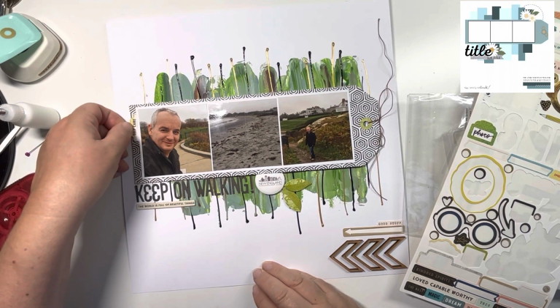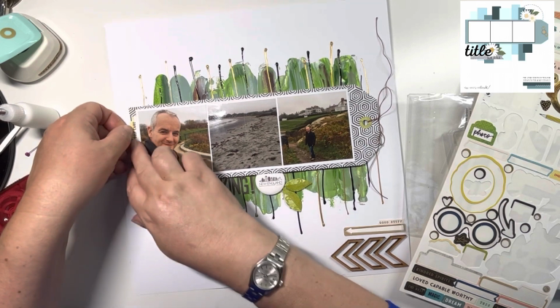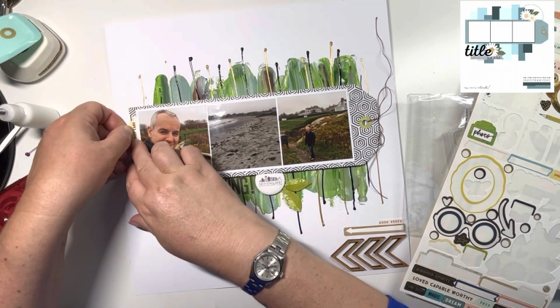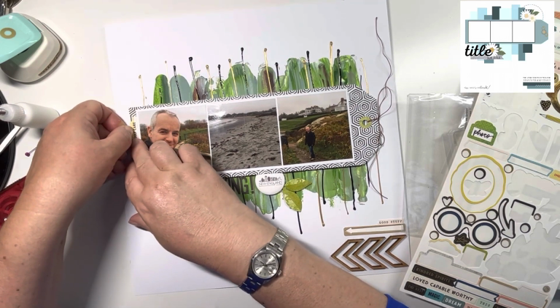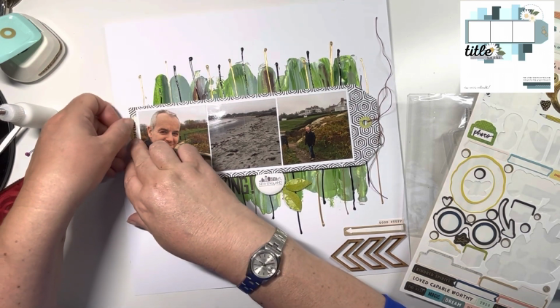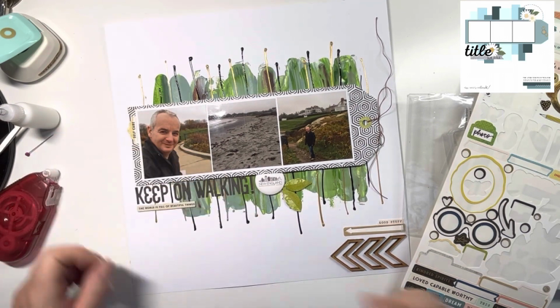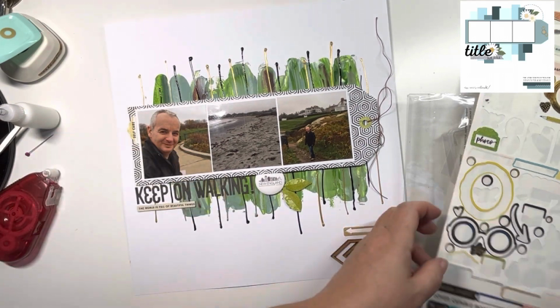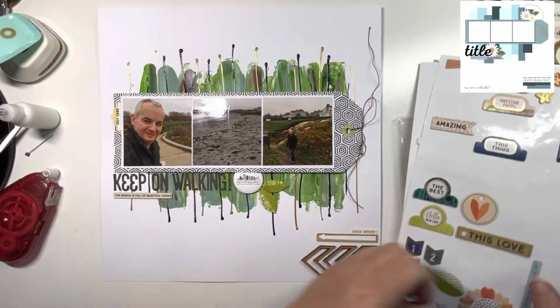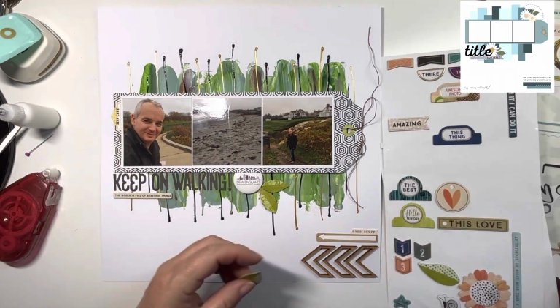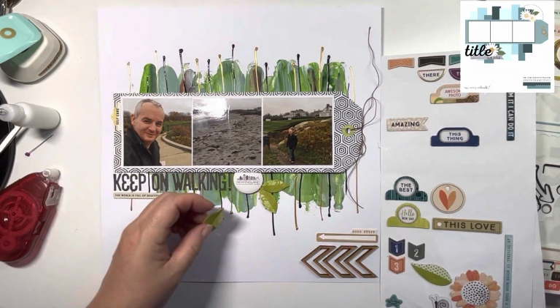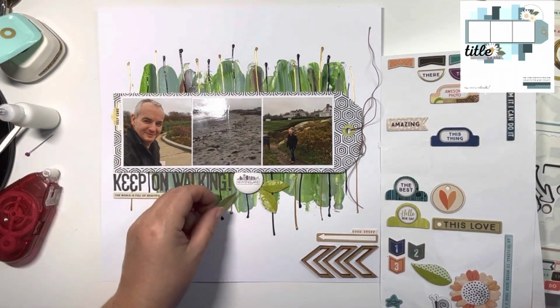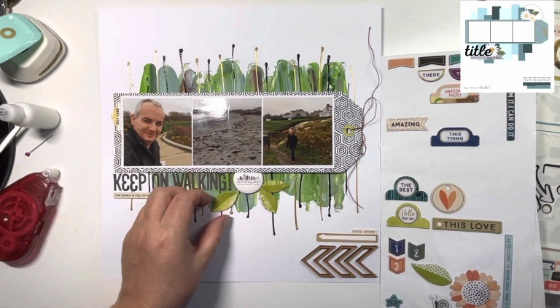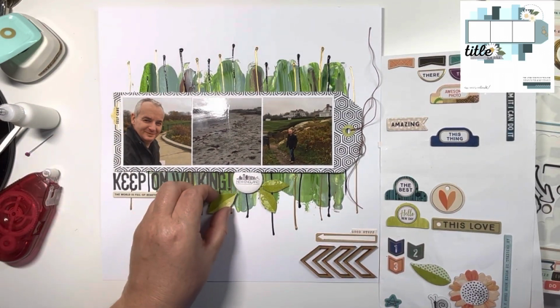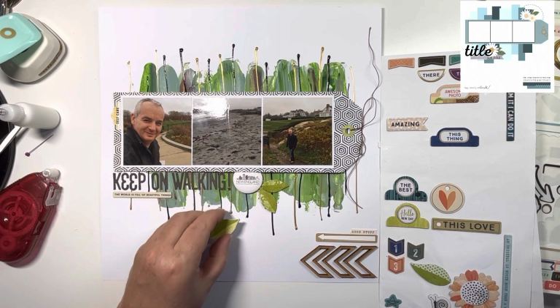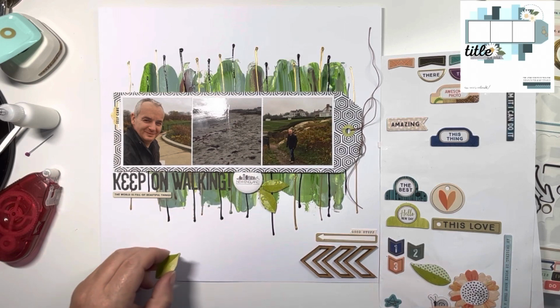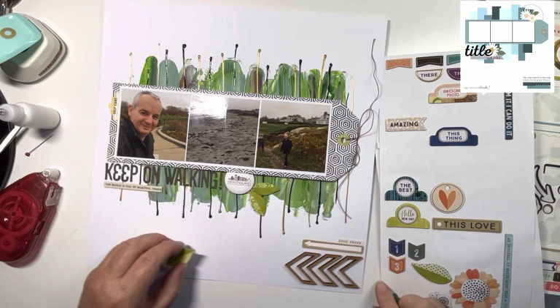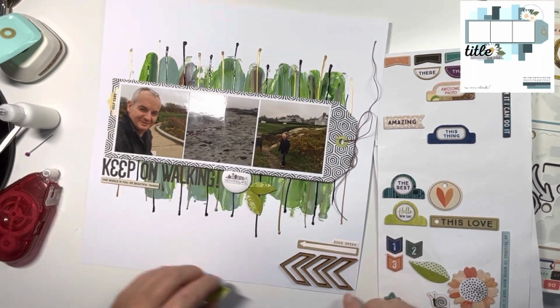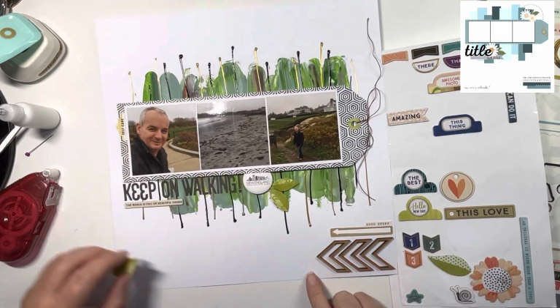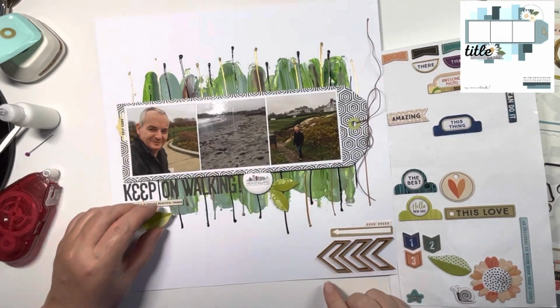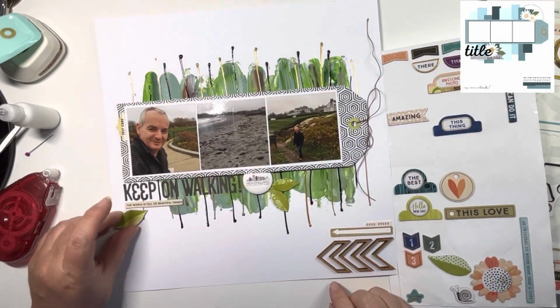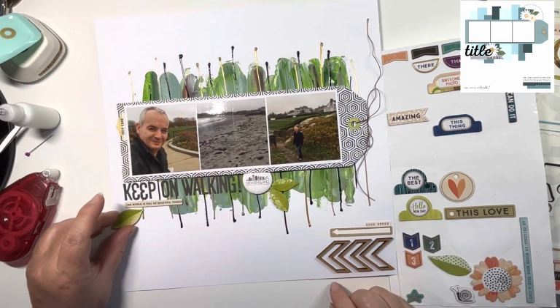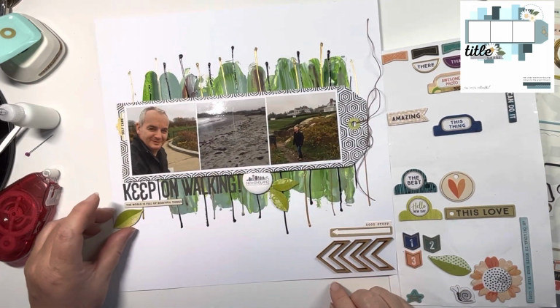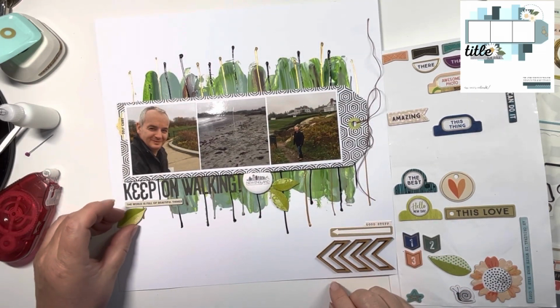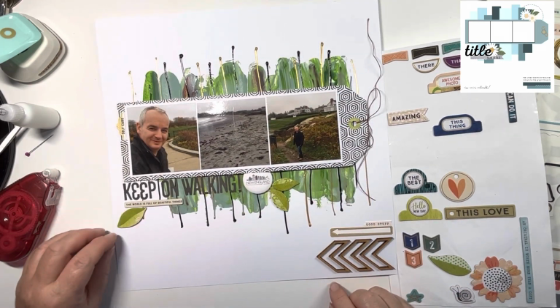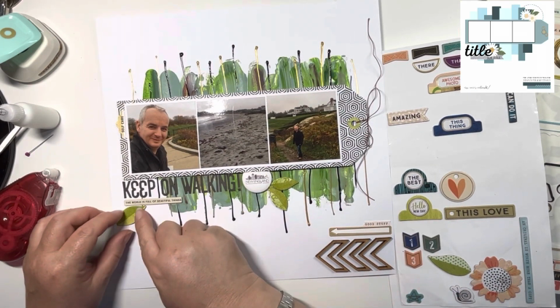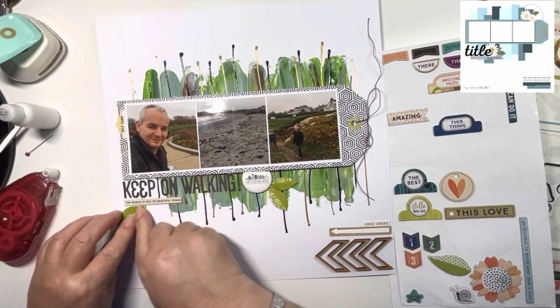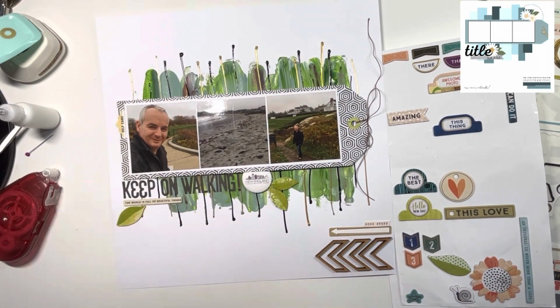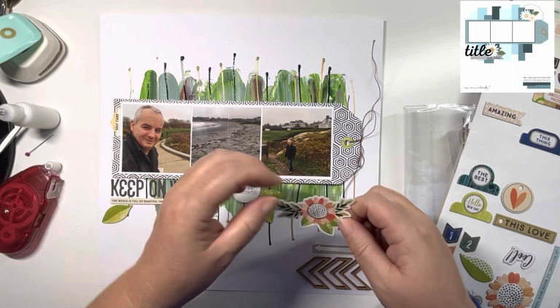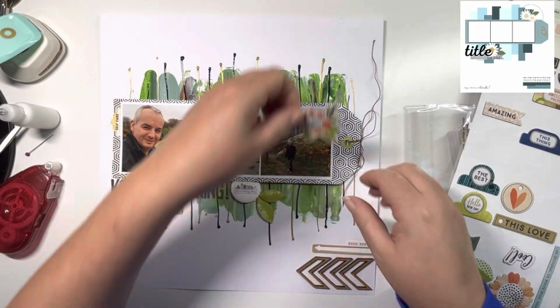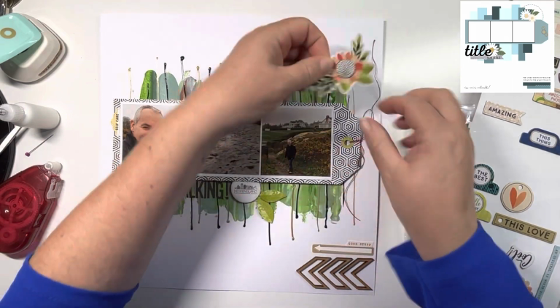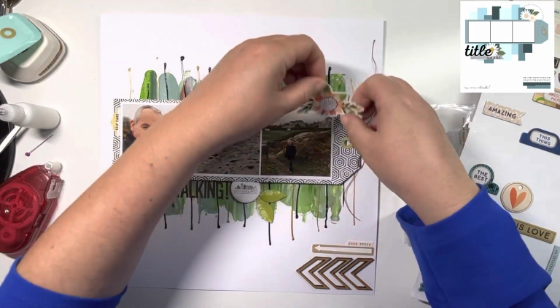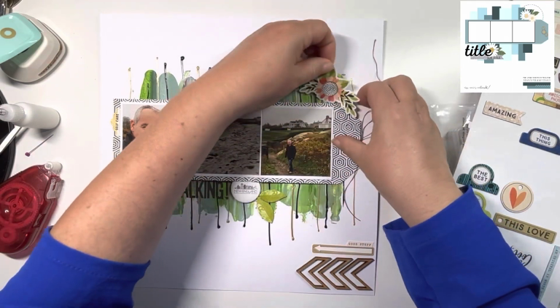I pulled out a little piece that says 'self-care', which I thought was really nice next to my husband. And another one of the chipboard leaves, which I'm going to pop underneath the title there. I pulled this flower off the 6x12 sticker sheet.